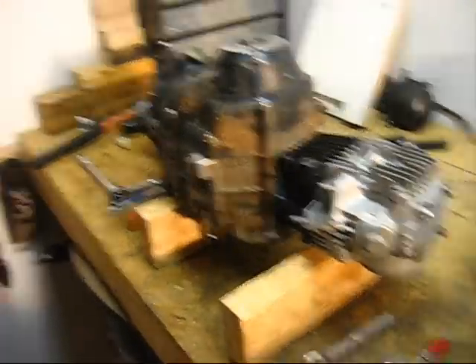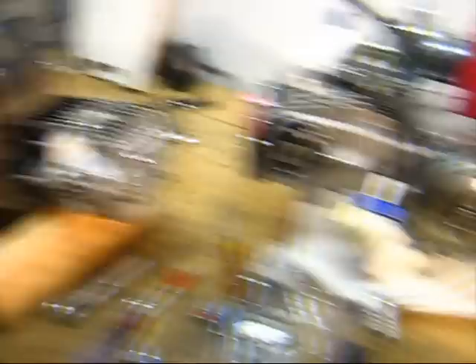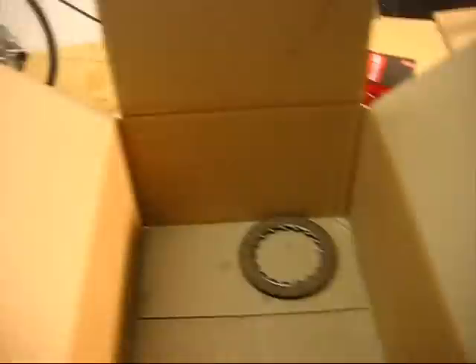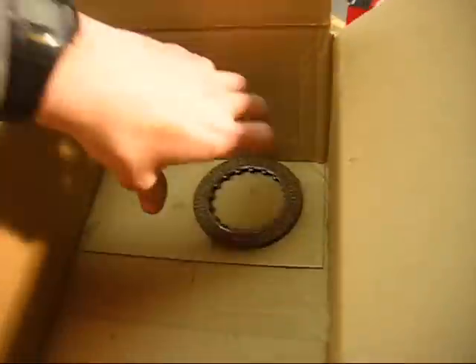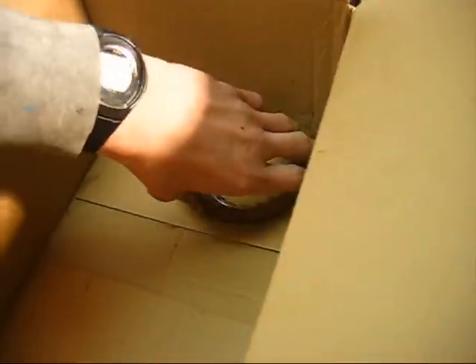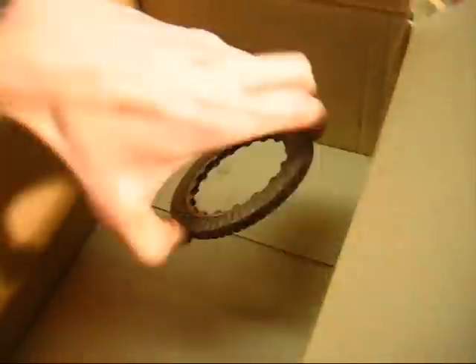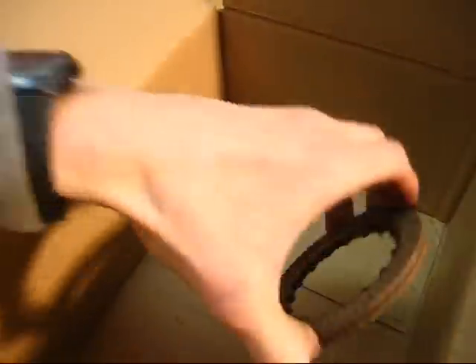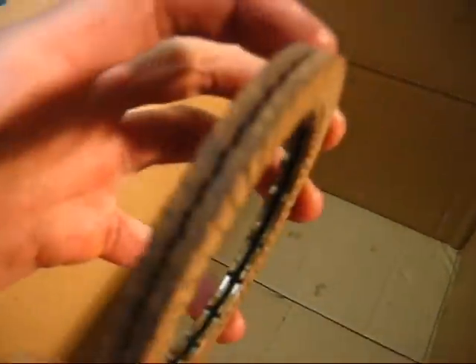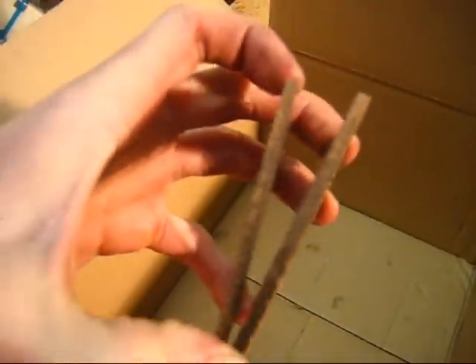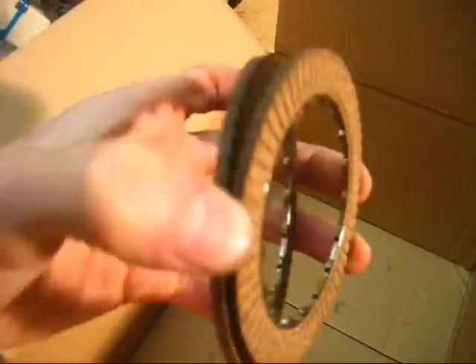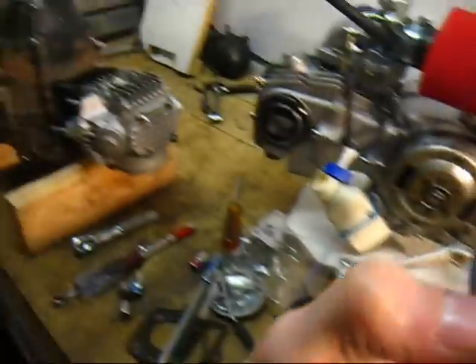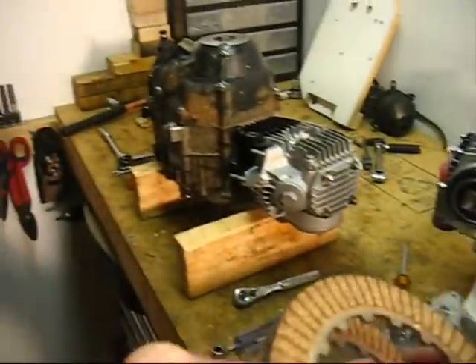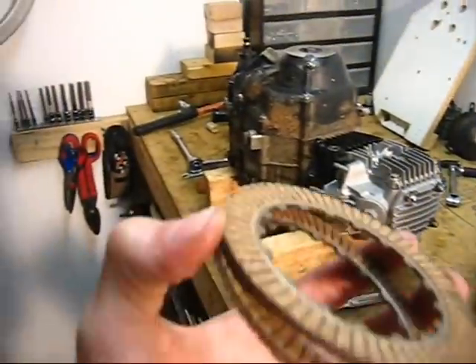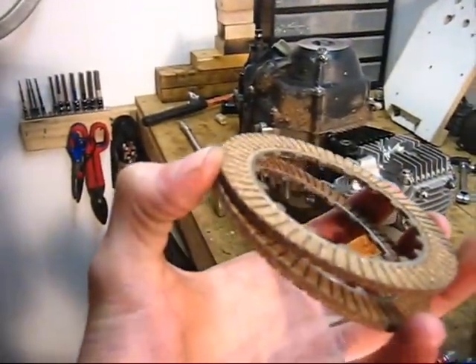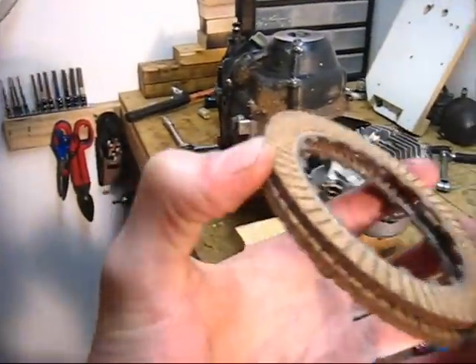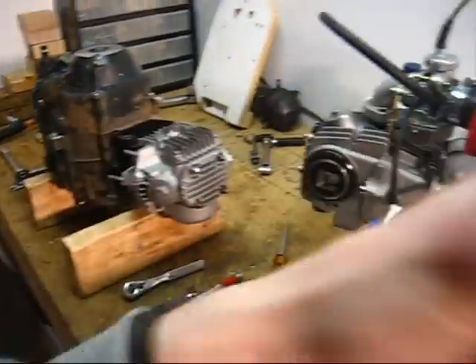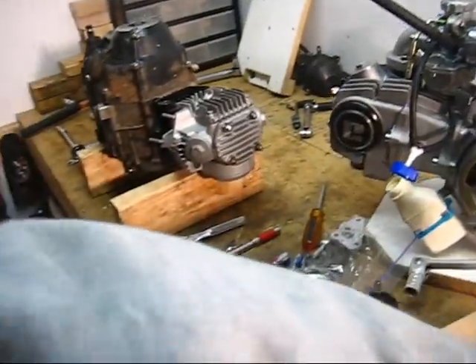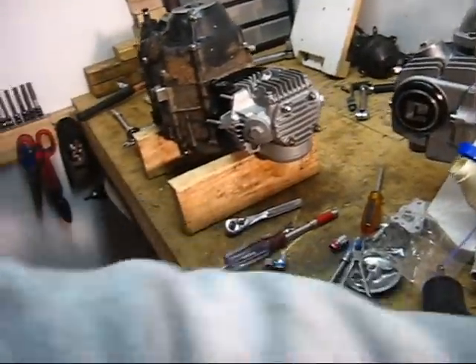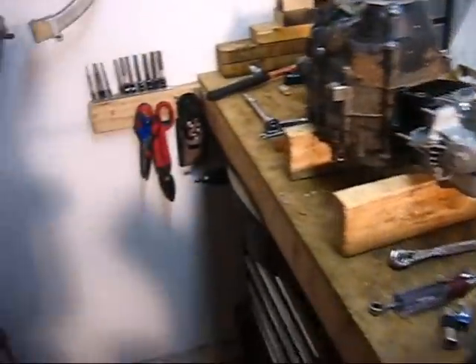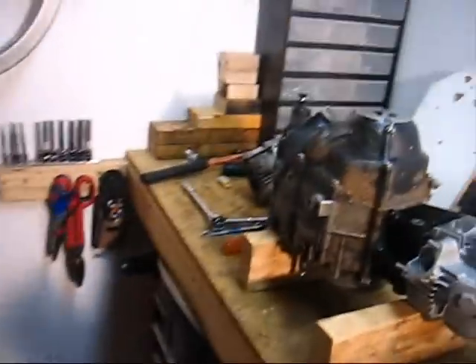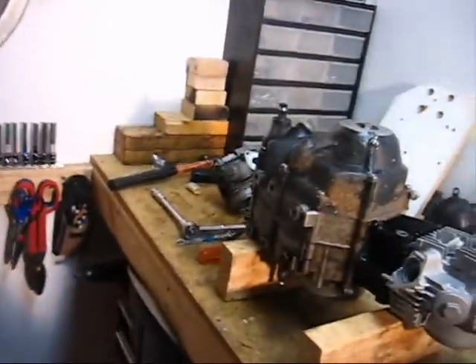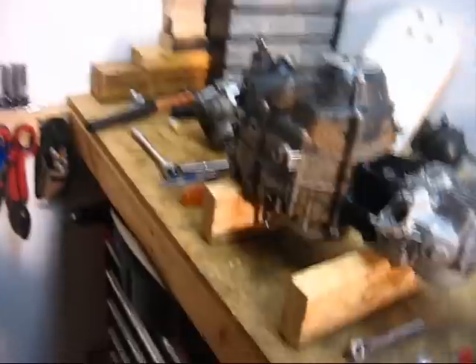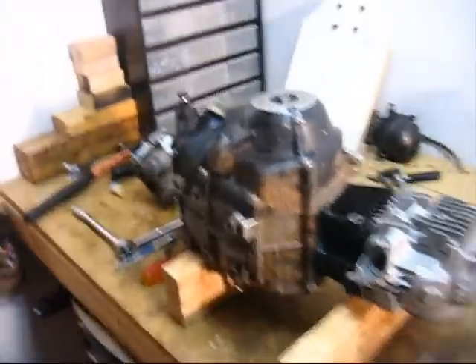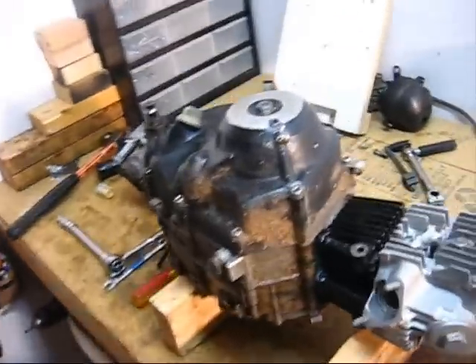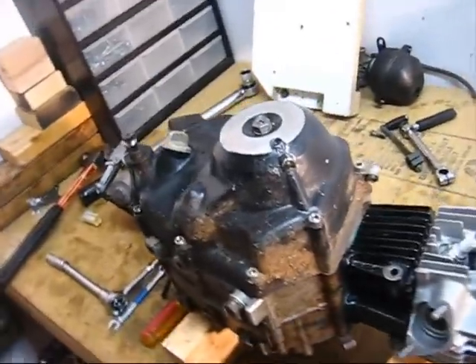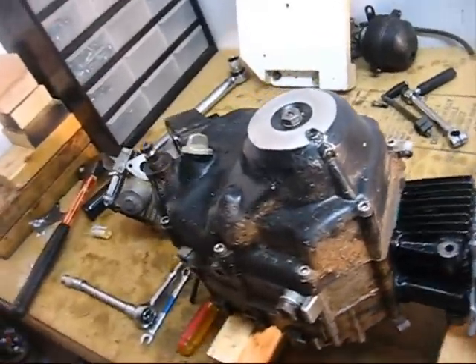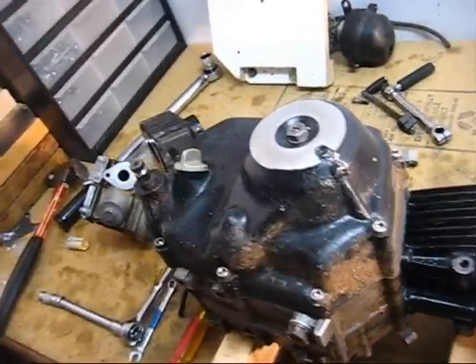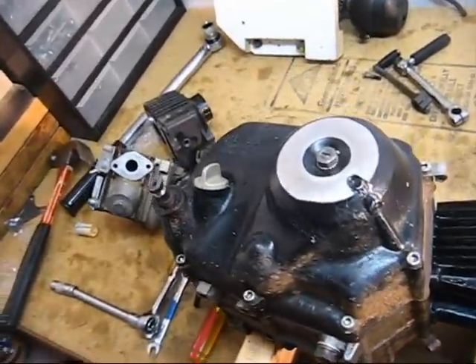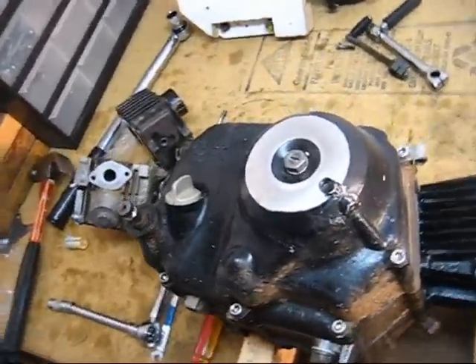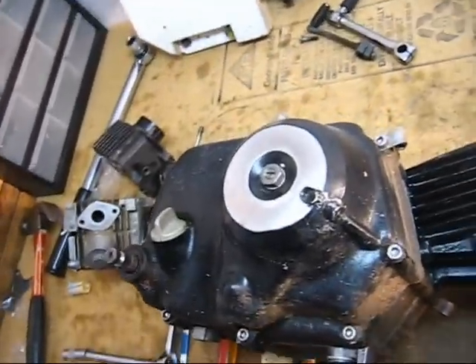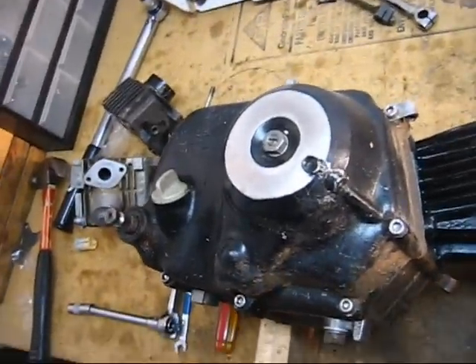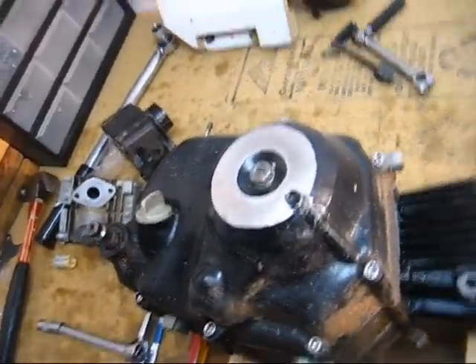This video explains how to install new clutch plates in your 50 or 70 Auto Clutch. I'll also be touching on how to install your HD Clutch, like the TB Heavy Duty Auto Clutch, if you want to buy one of those.